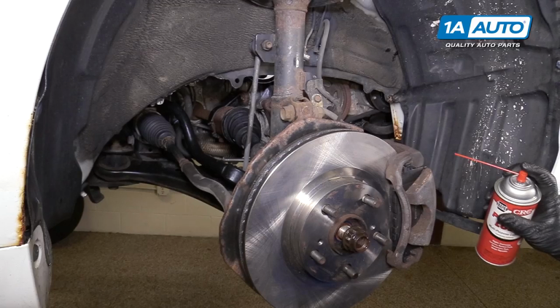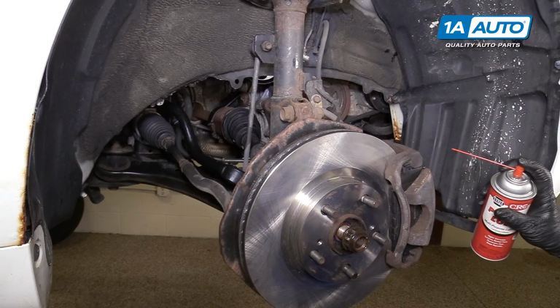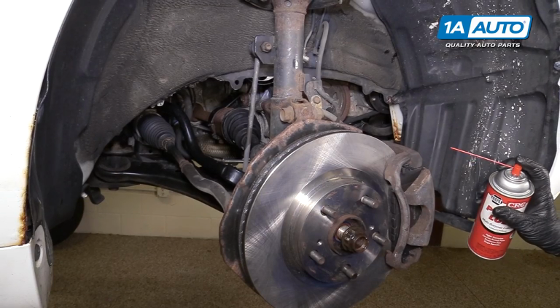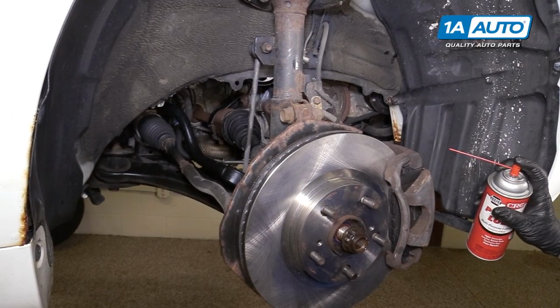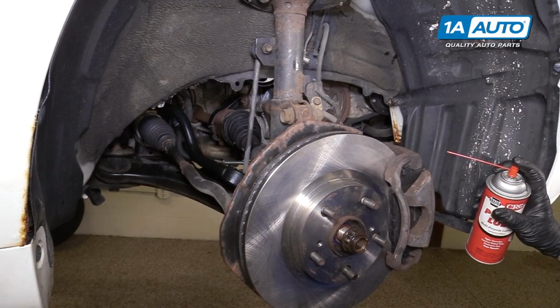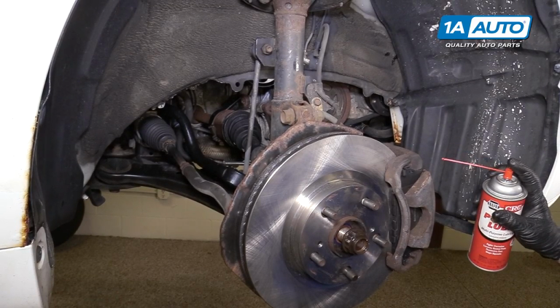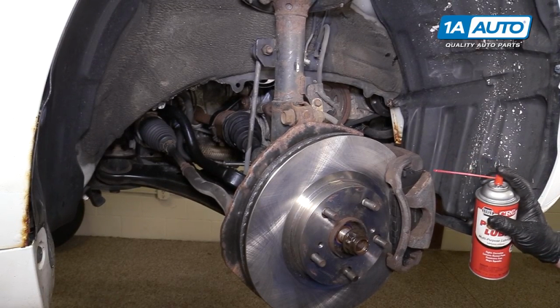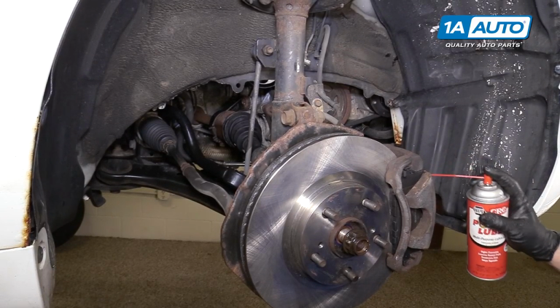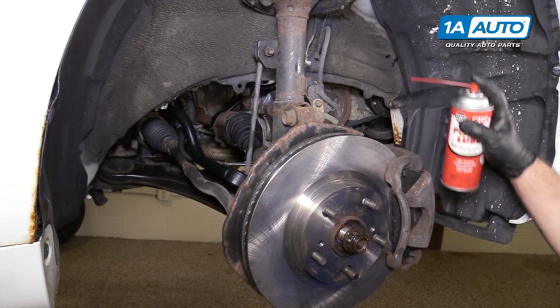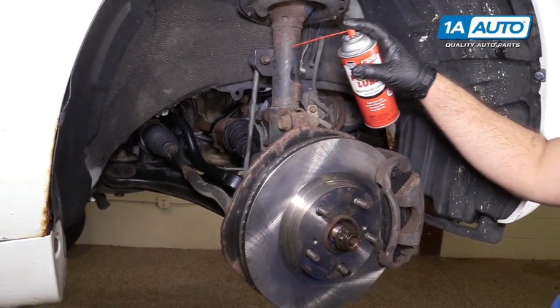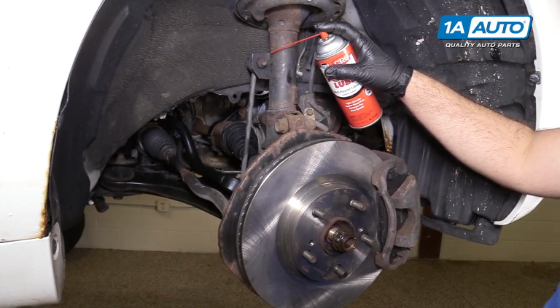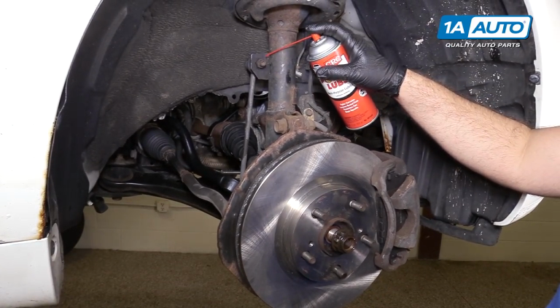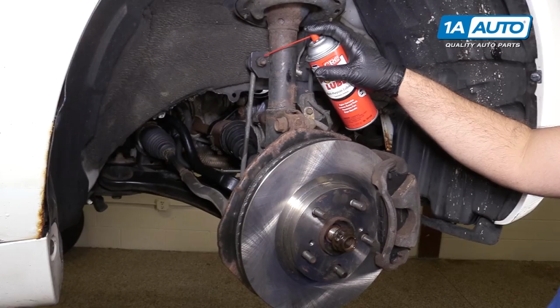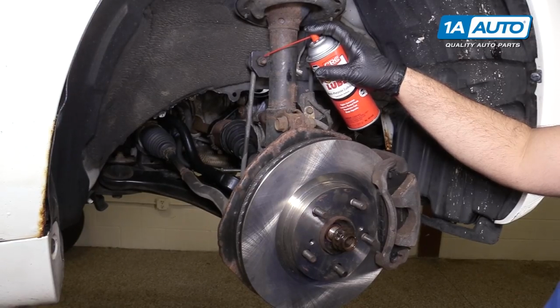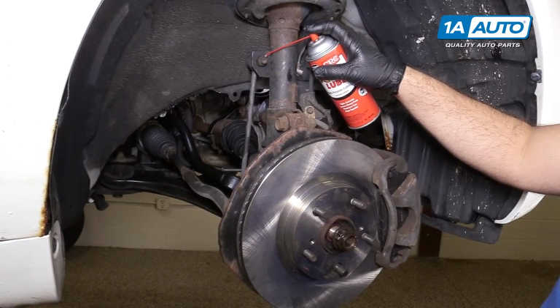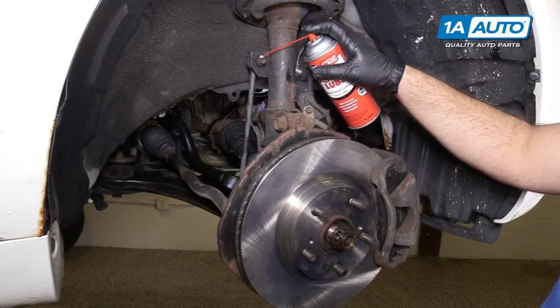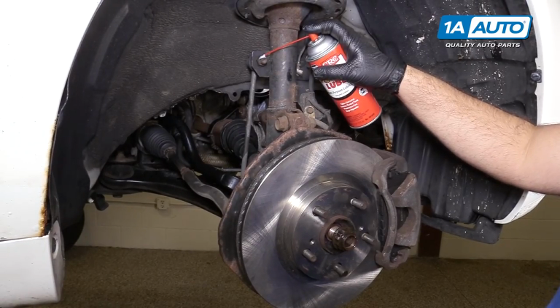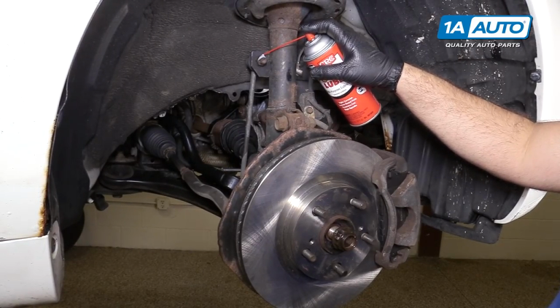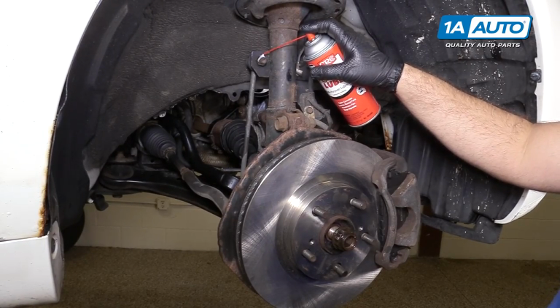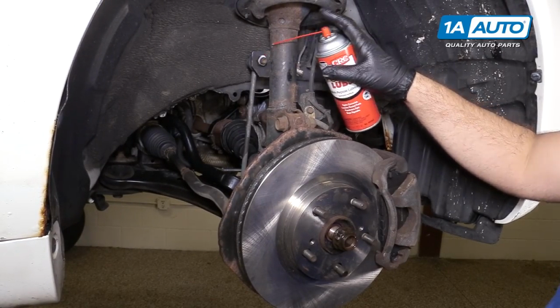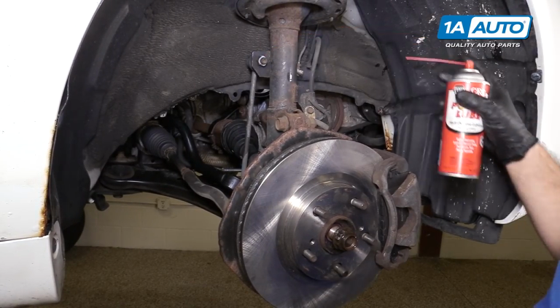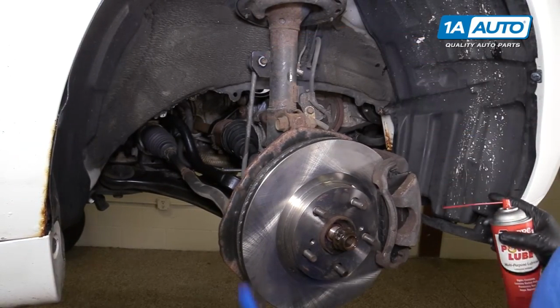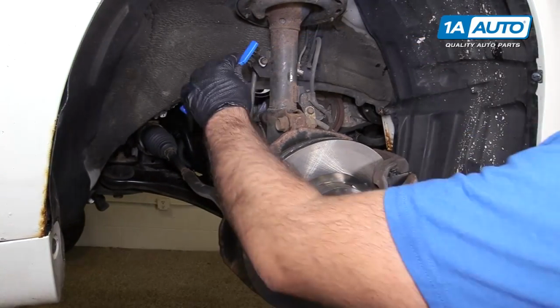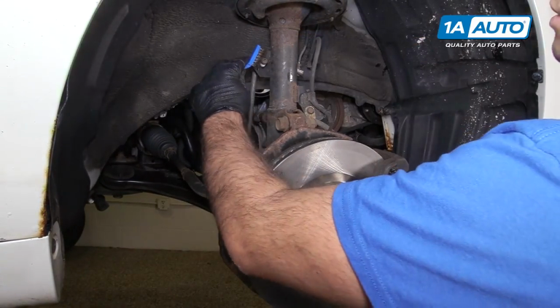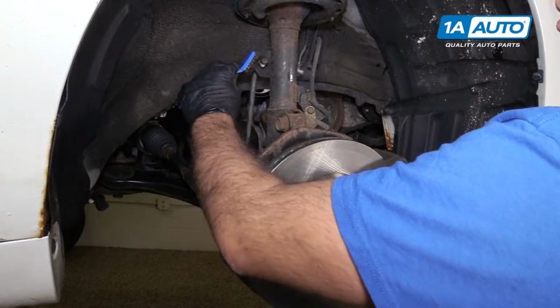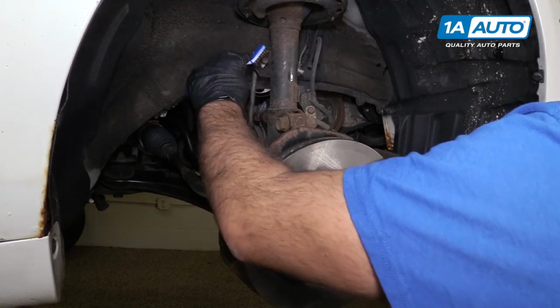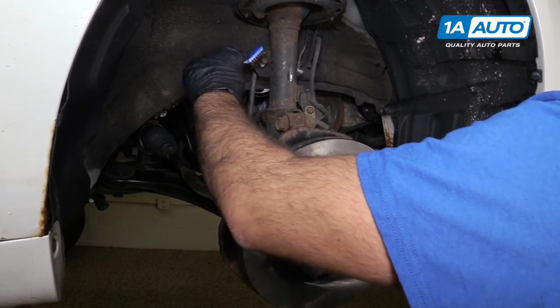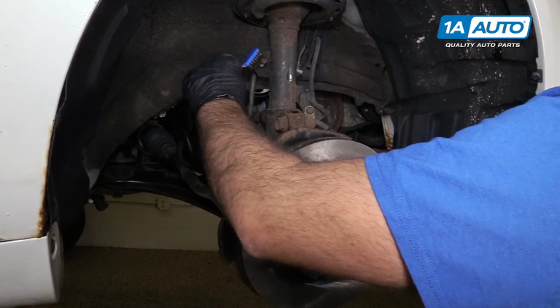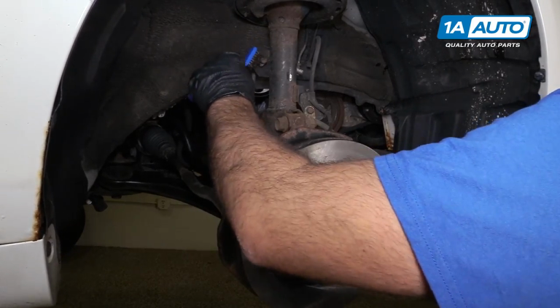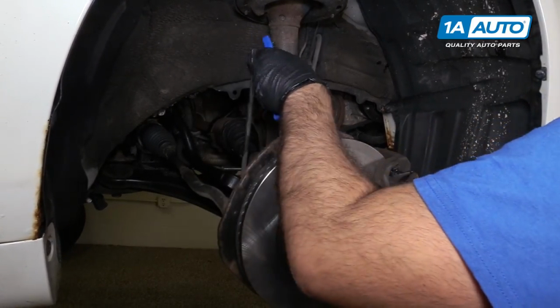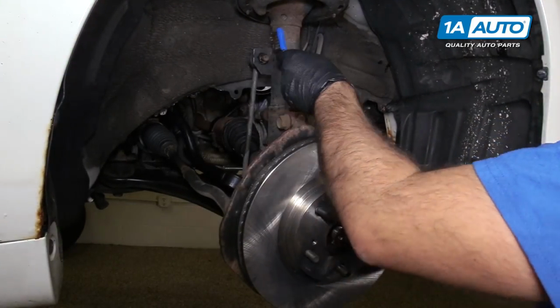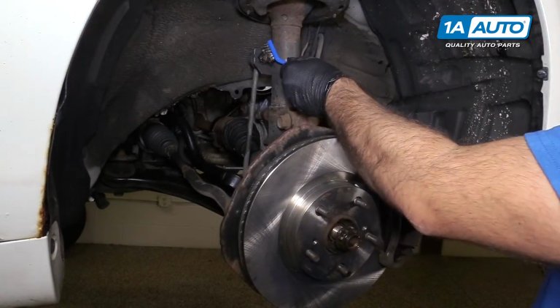I'm going to disconnect the sway bar link from the strut. I'm going to spray some rust penetrant on this upper sway bar mount, then use a wire brush to clean off some of the rusty bits.